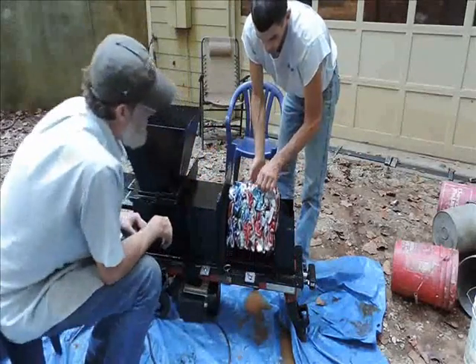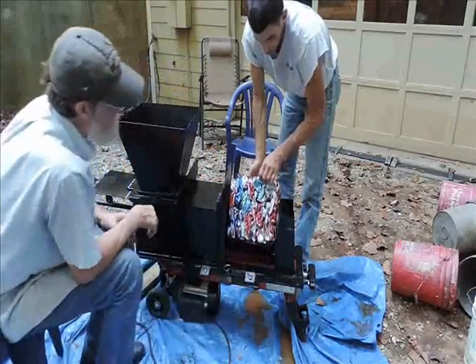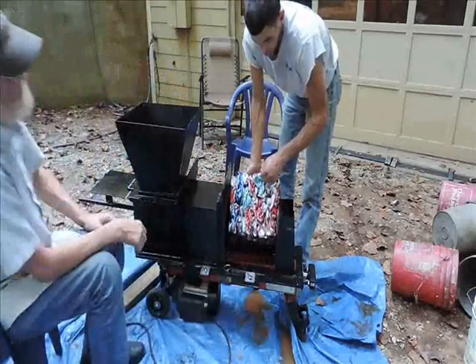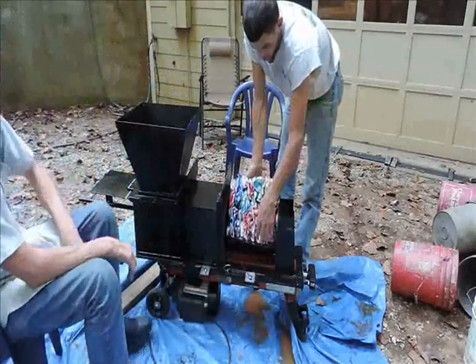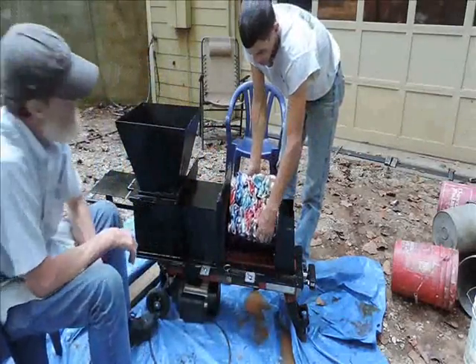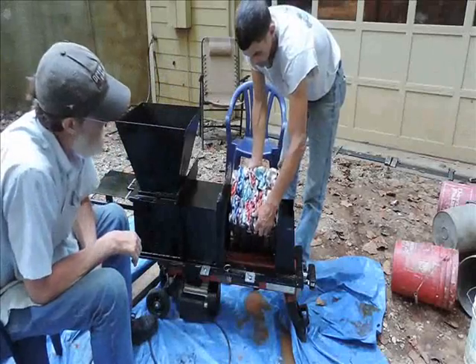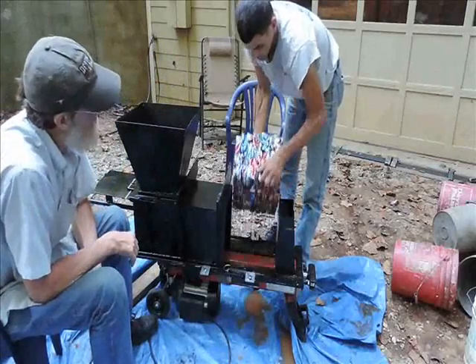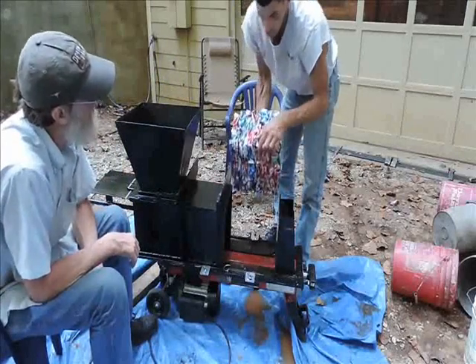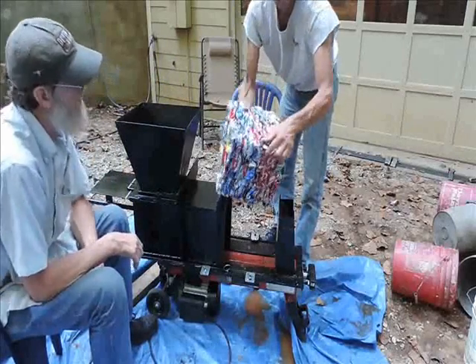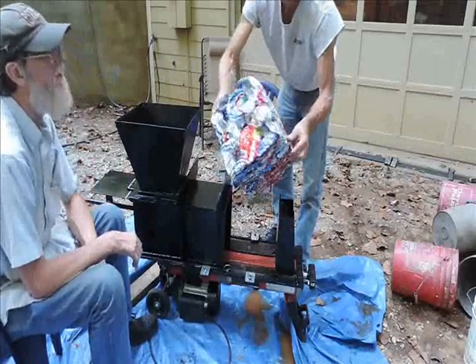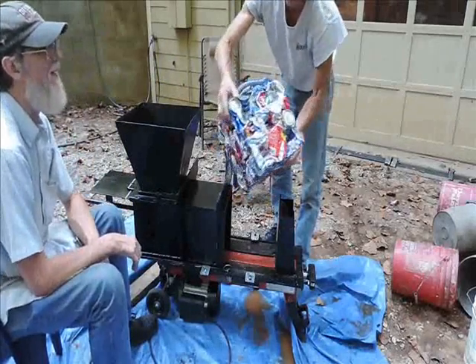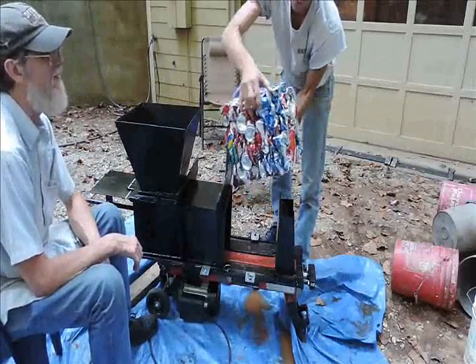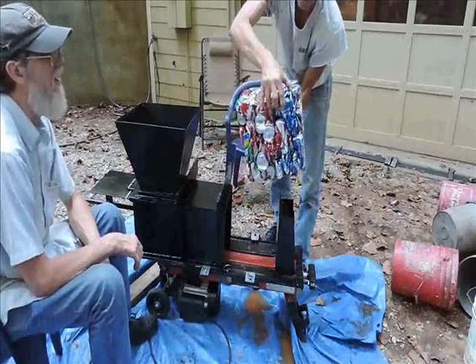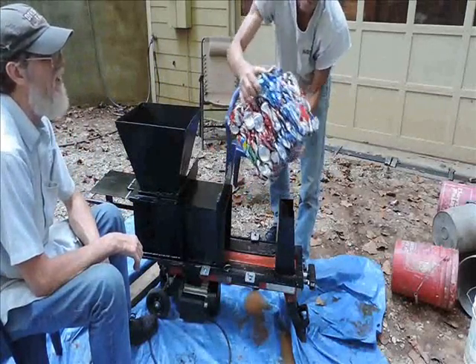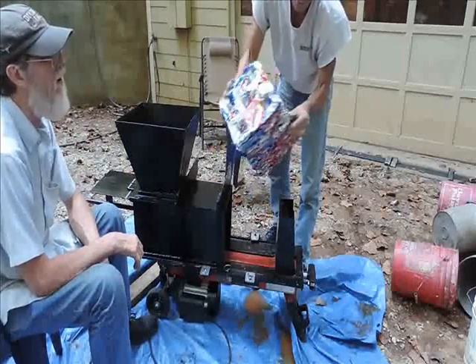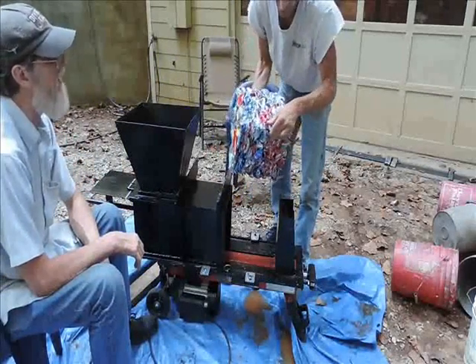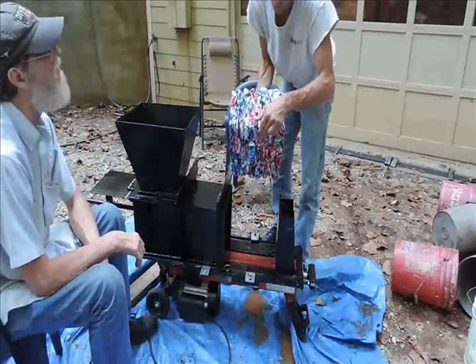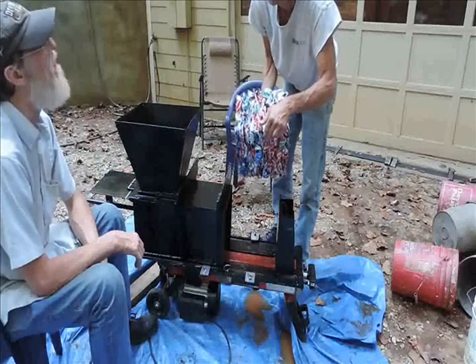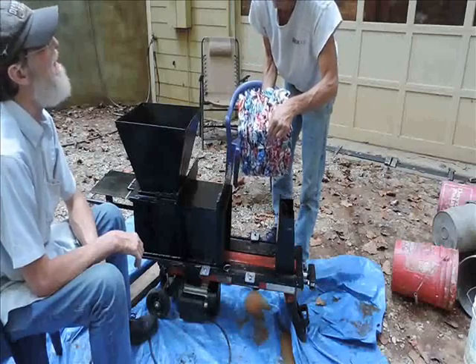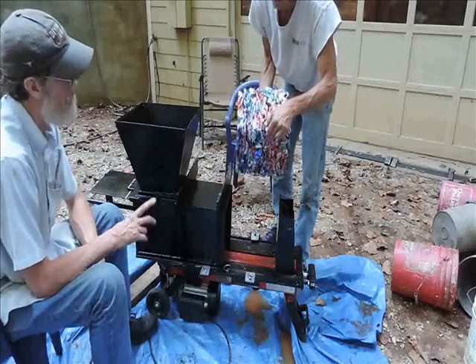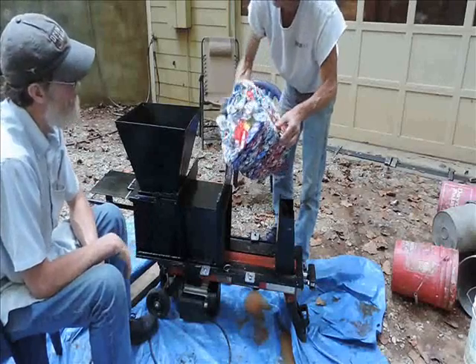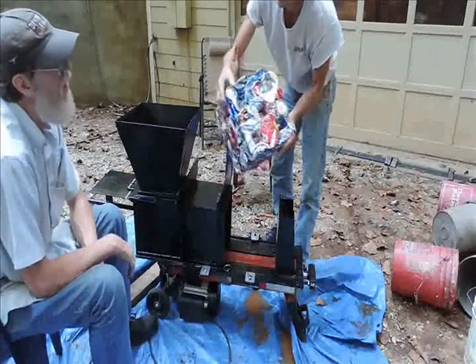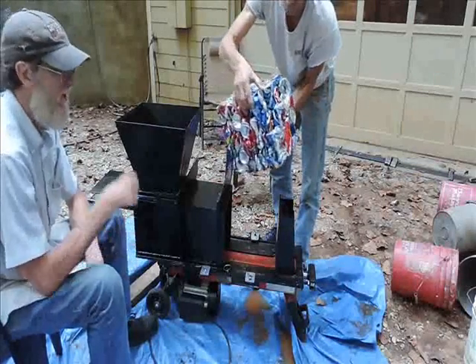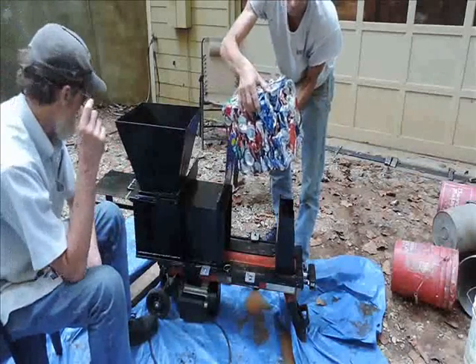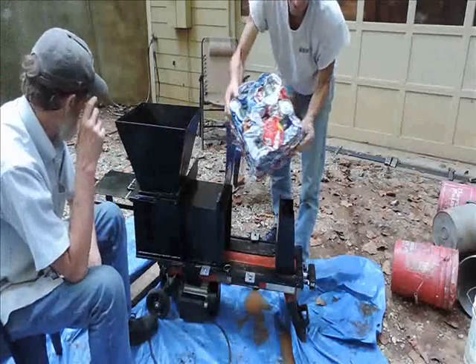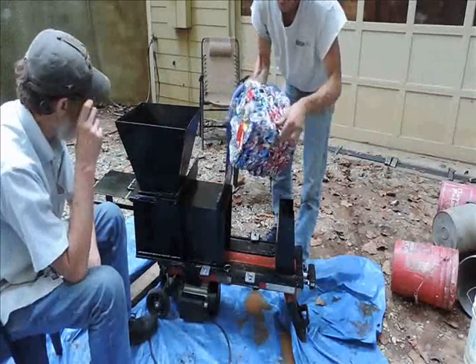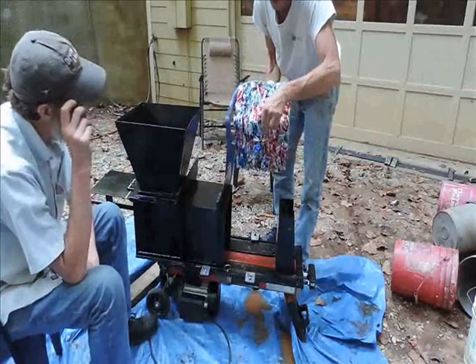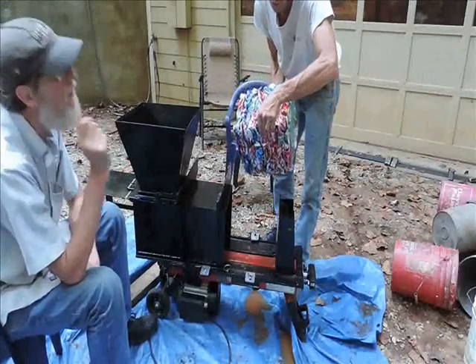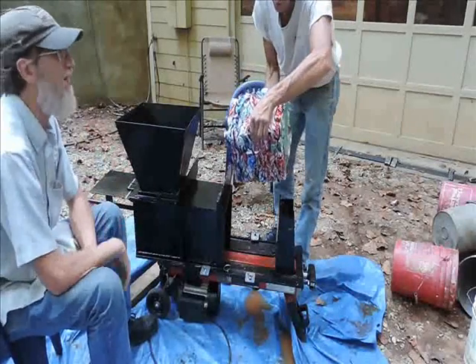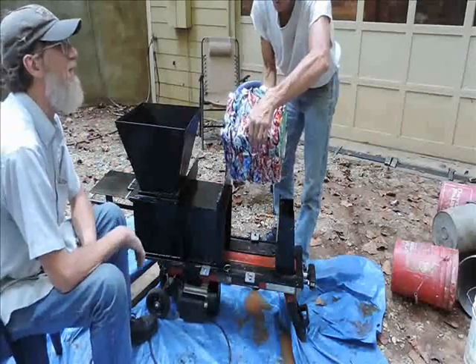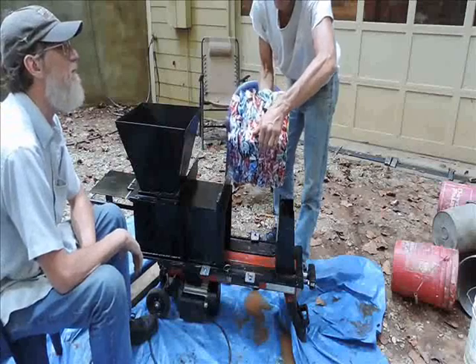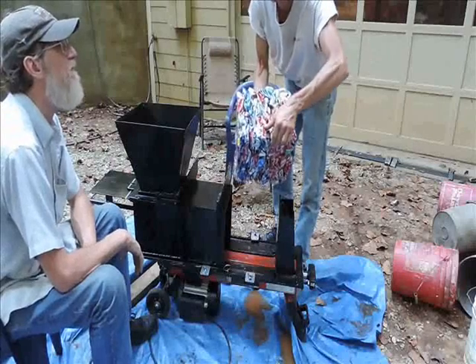There it is. That is the entire cube, all sucked together with no bandage wire. Two hundred and sixty-six cans.